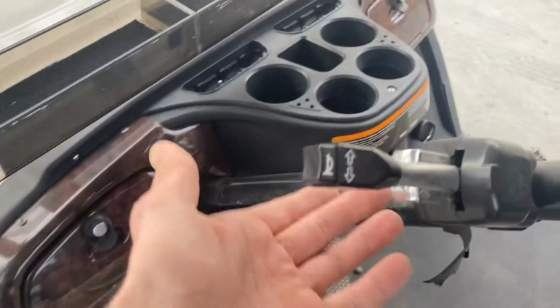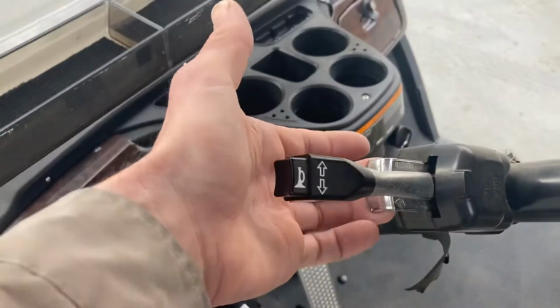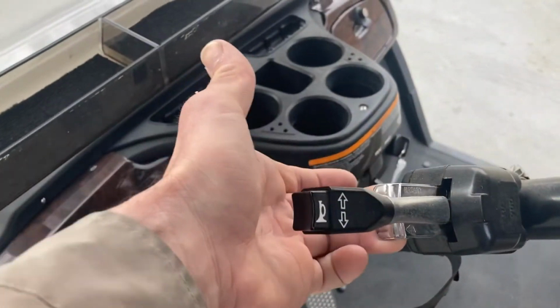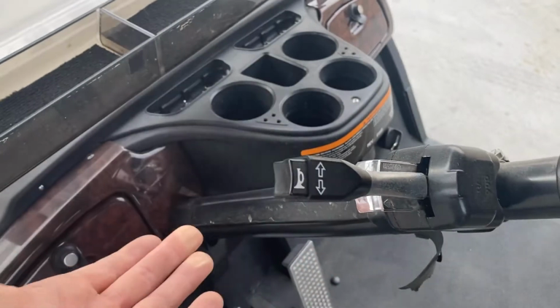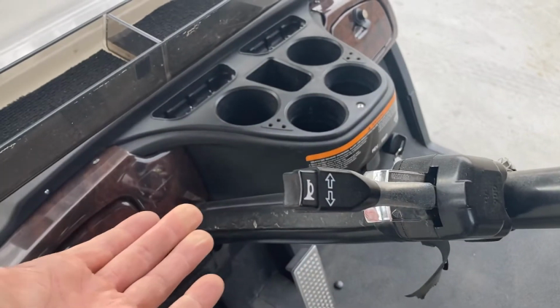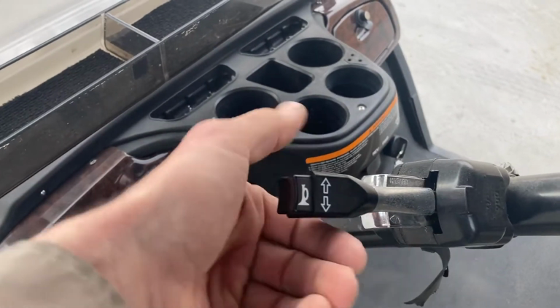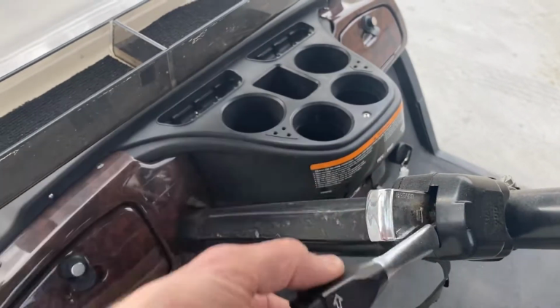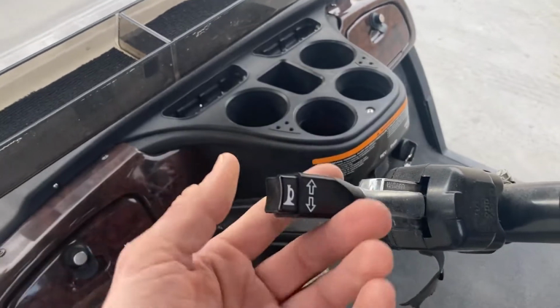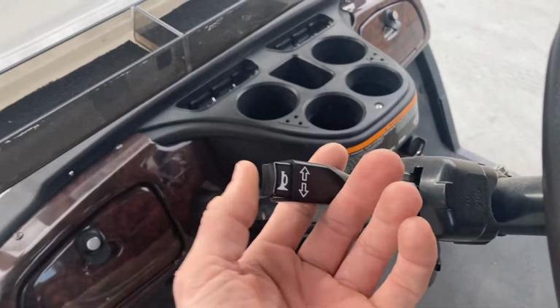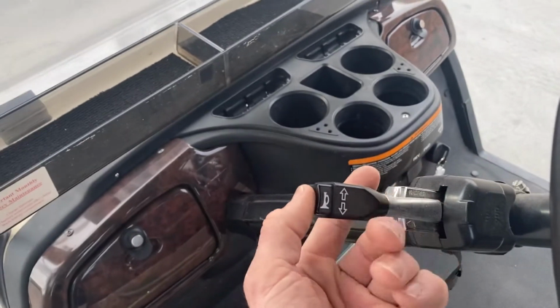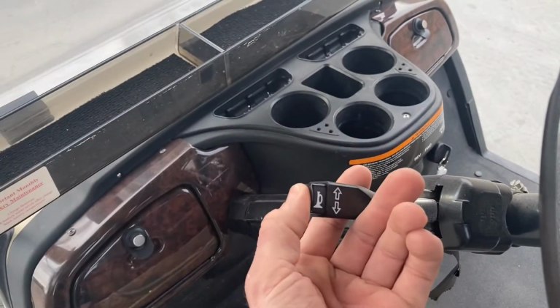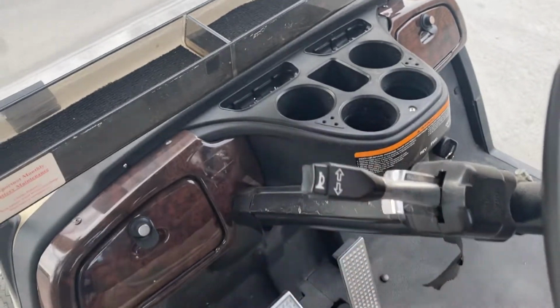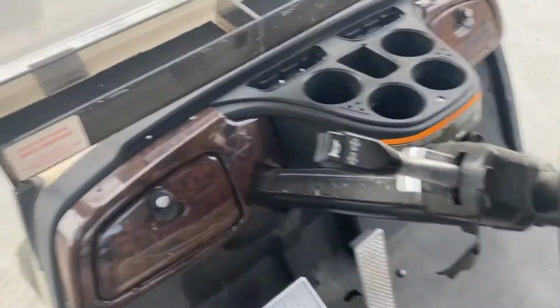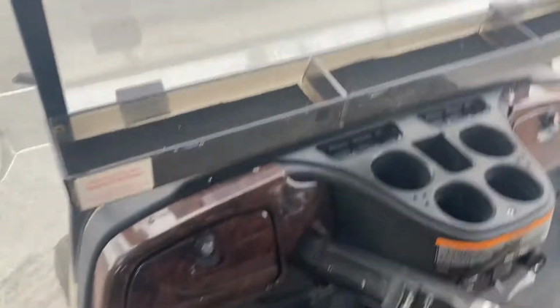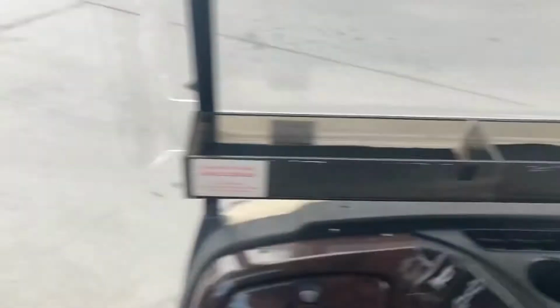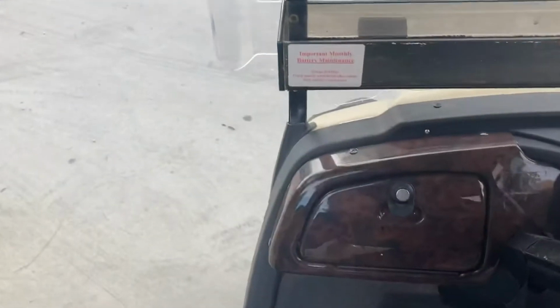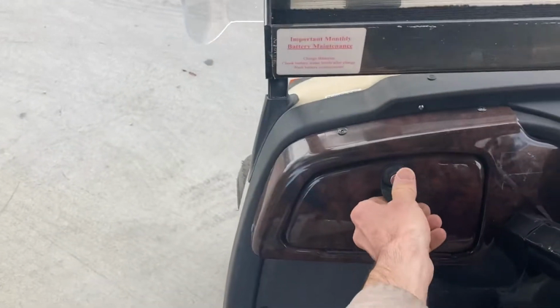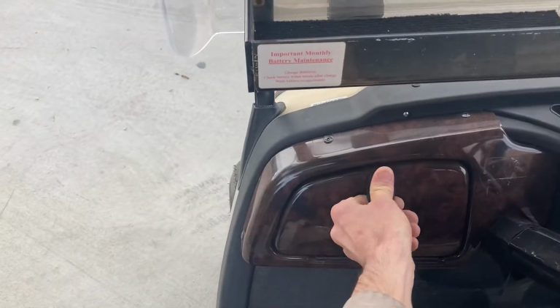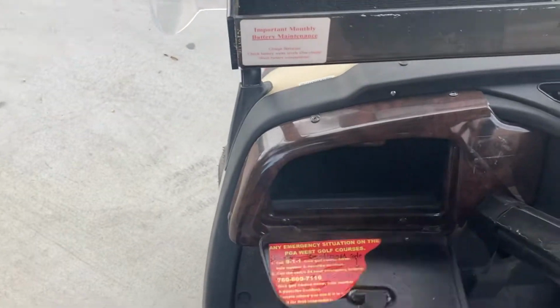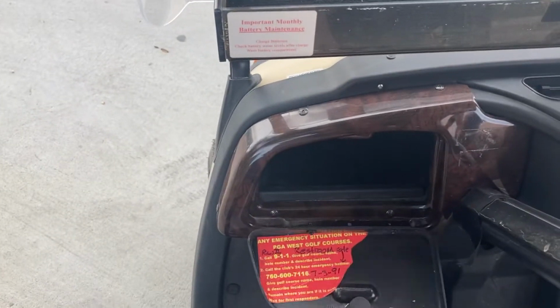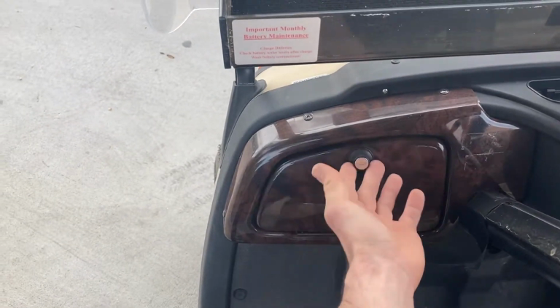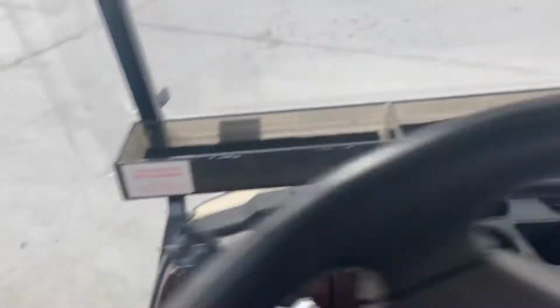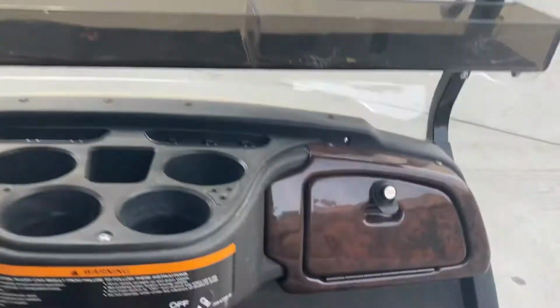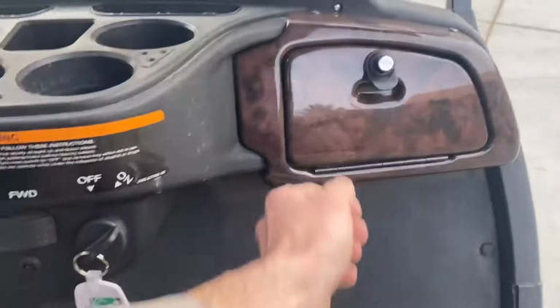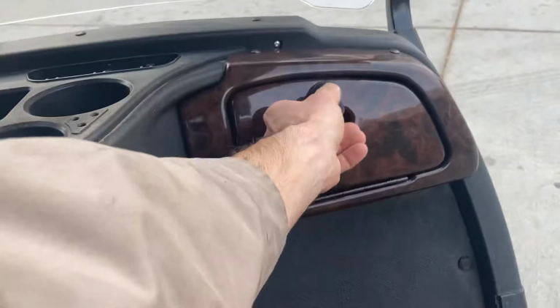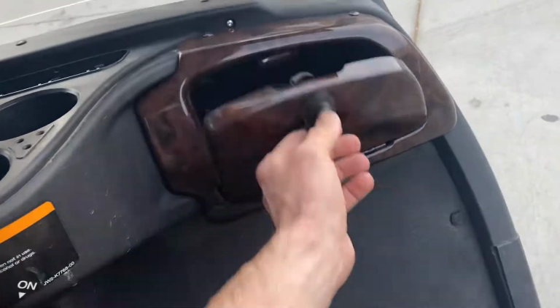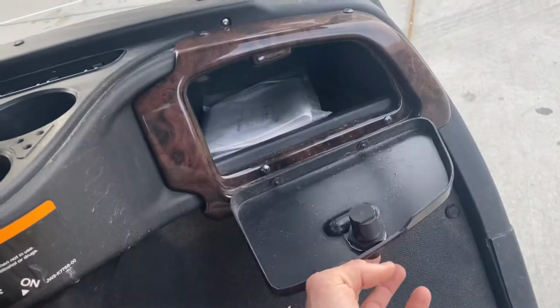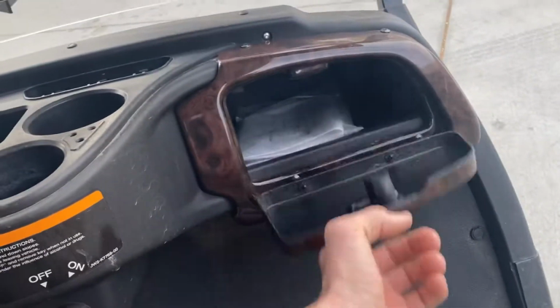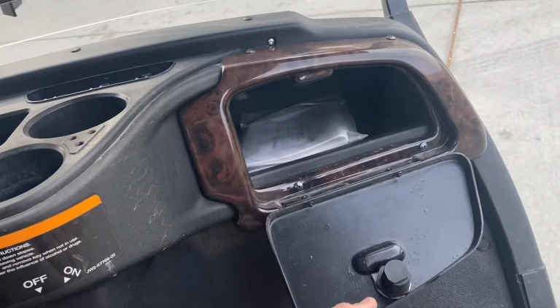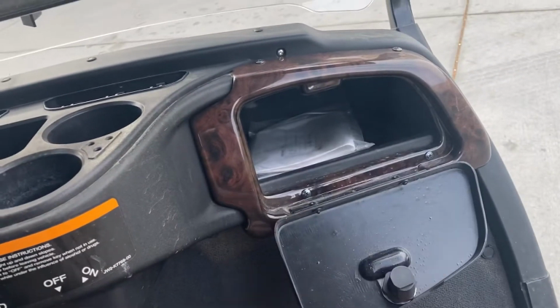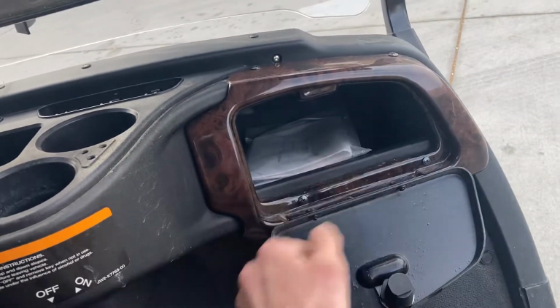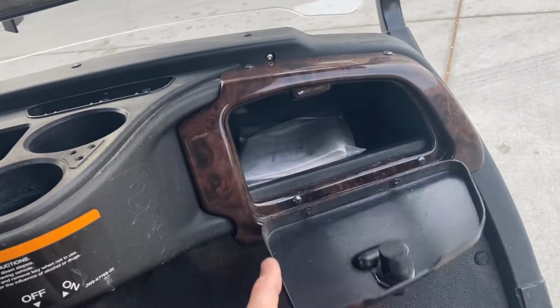Right here would be your hazards. And then you've got your horn right there. Cubby hole on the driver and passenger side — got the user's manual in there.